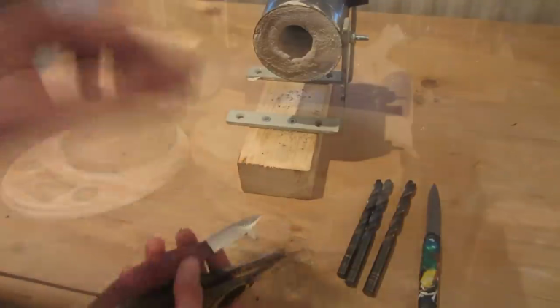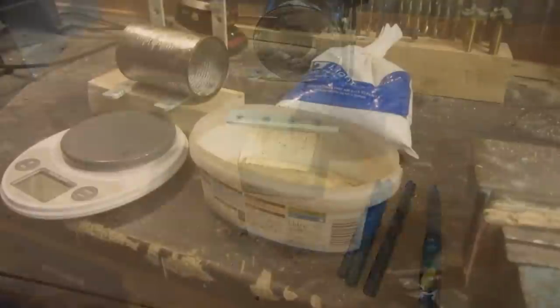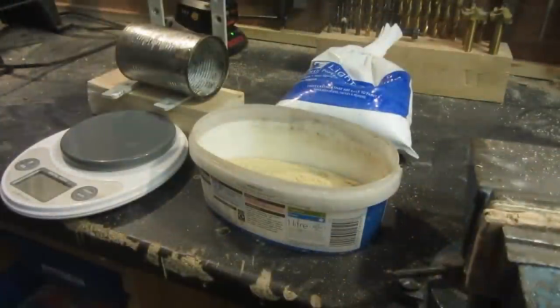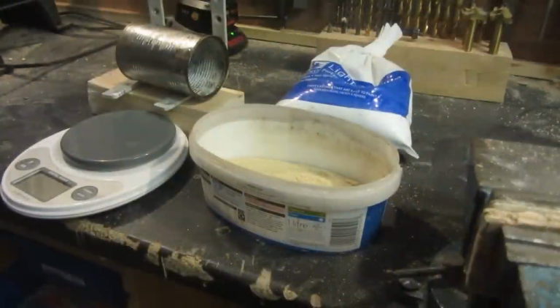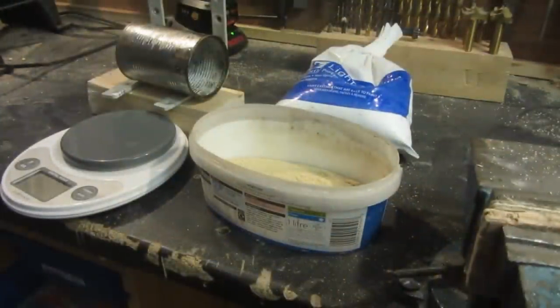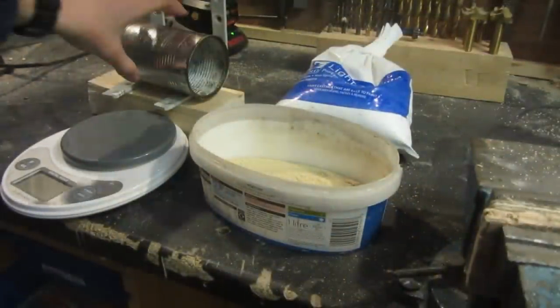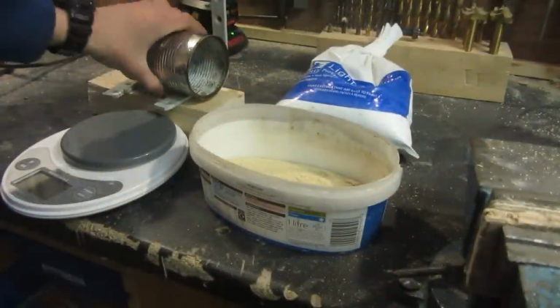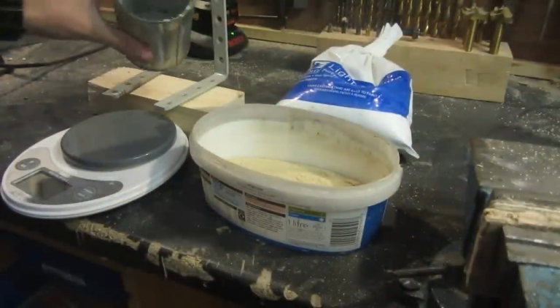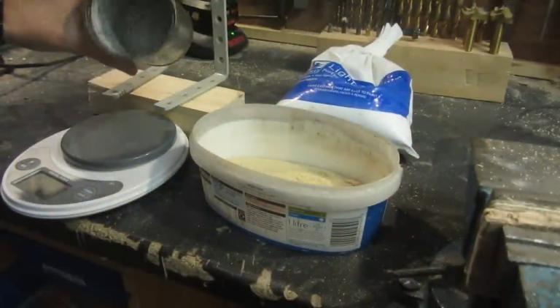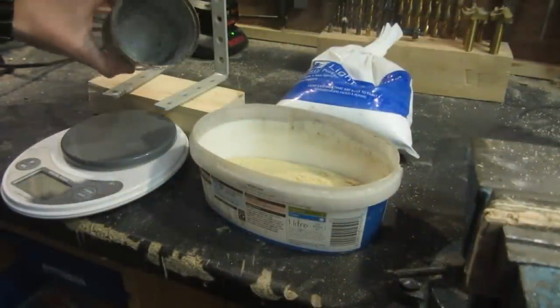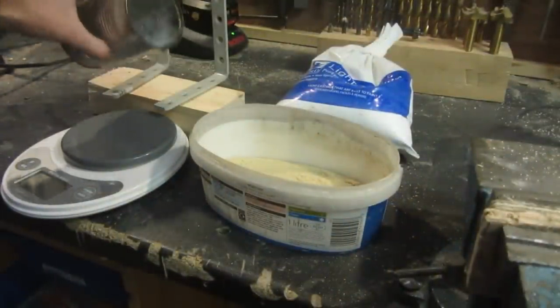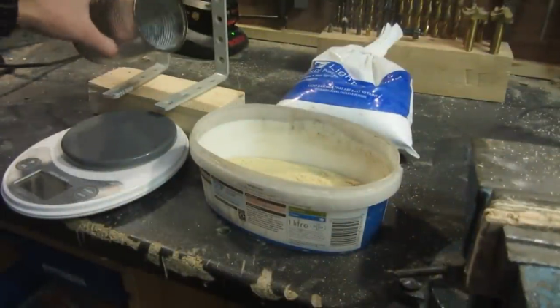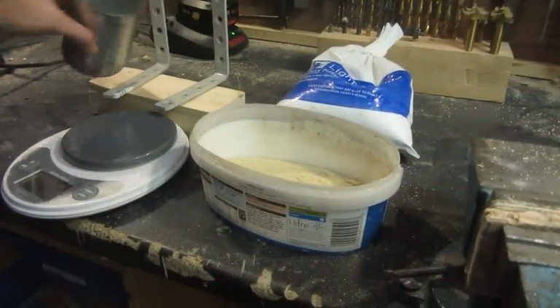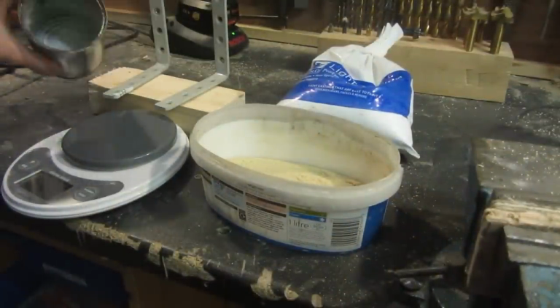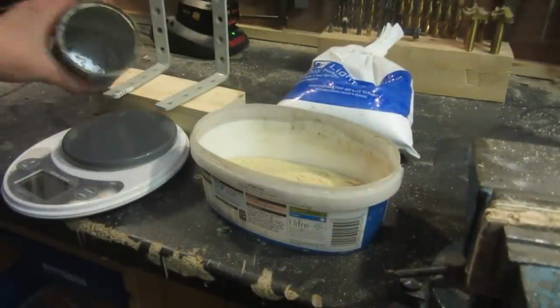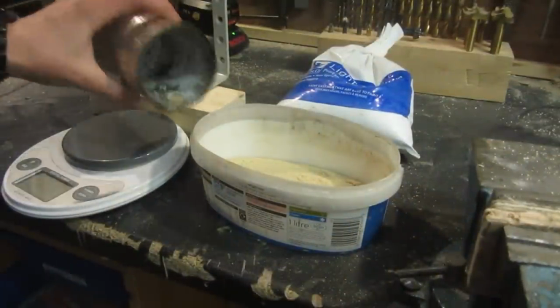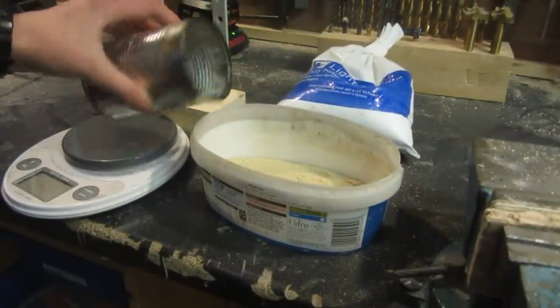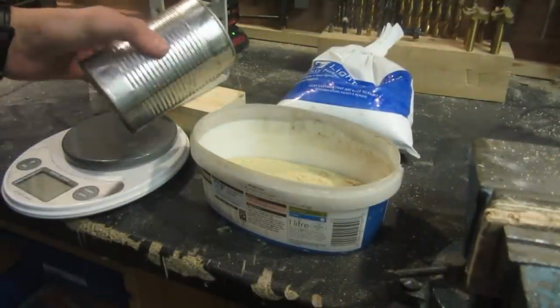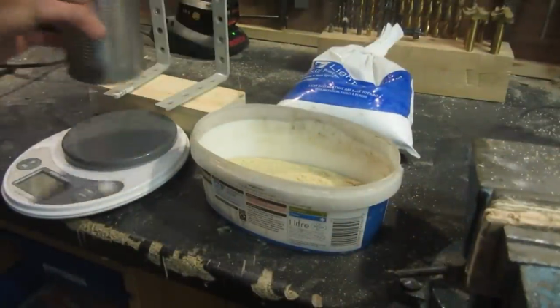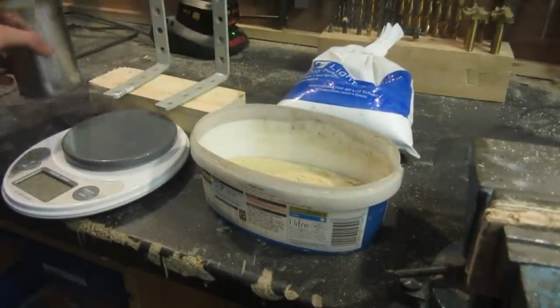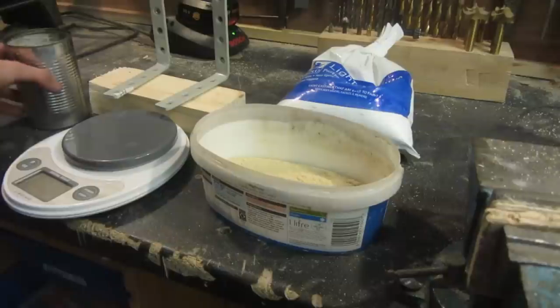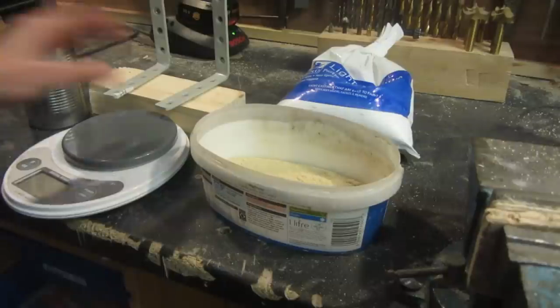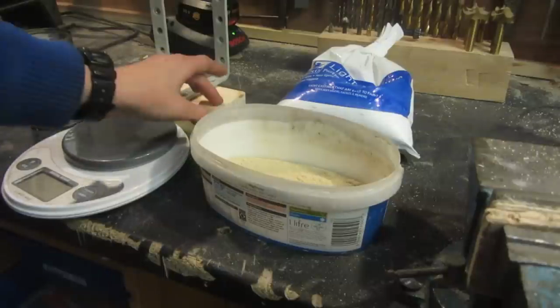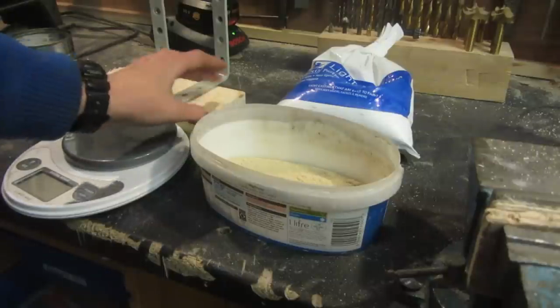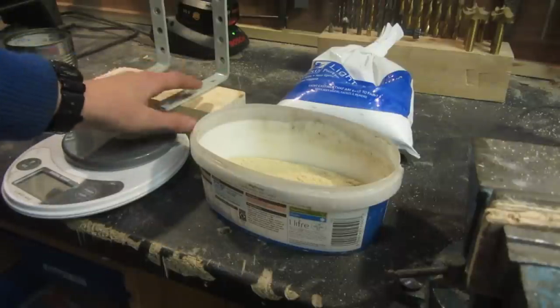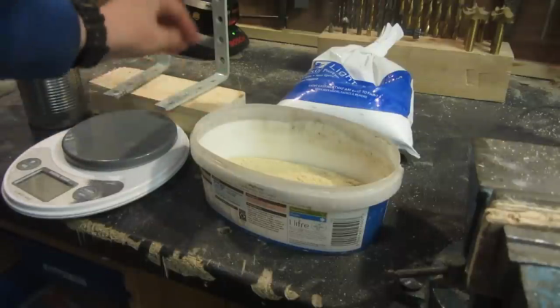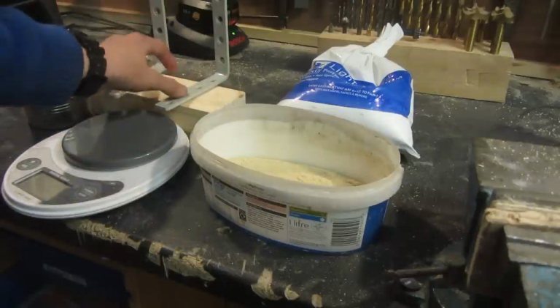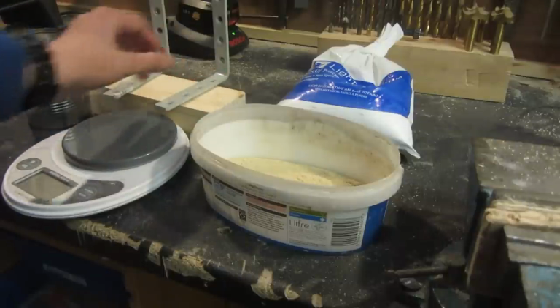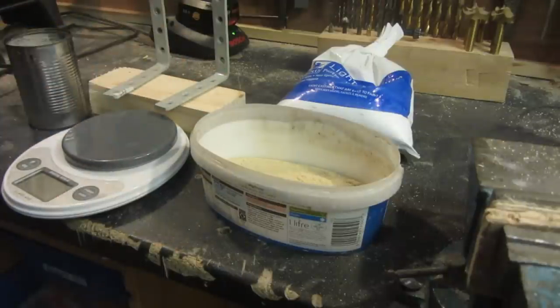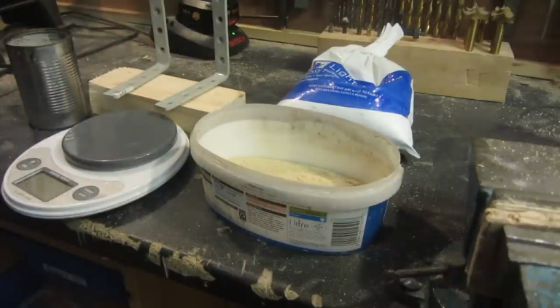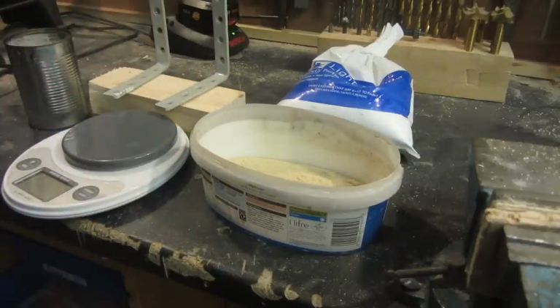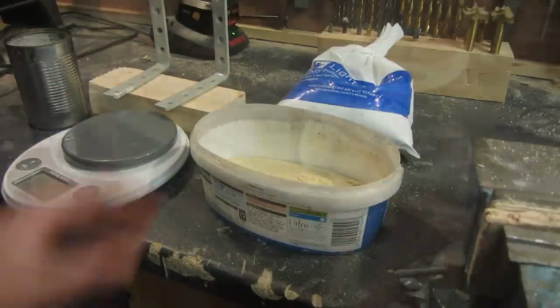The beauty of this forge is that it's constructed from very few readily available materials. The only things you need are a block of wood, some L brackets, plaster of Paris, sand, and of course the soup can.